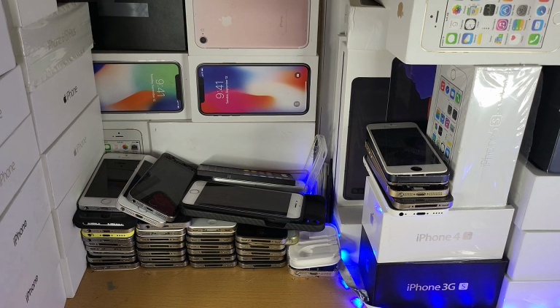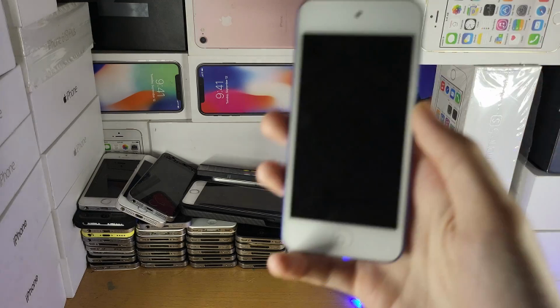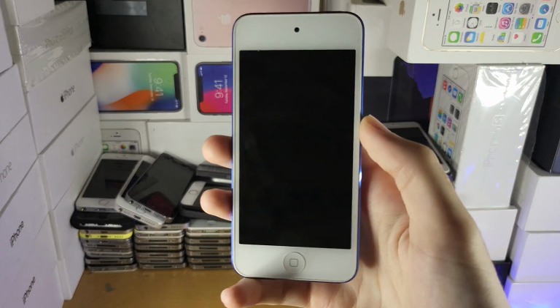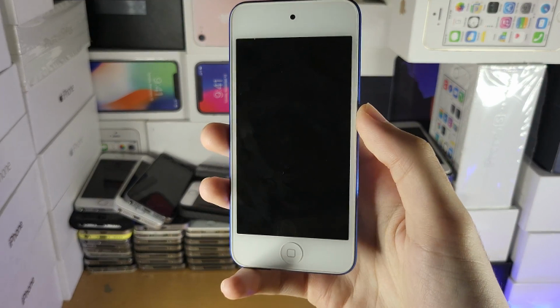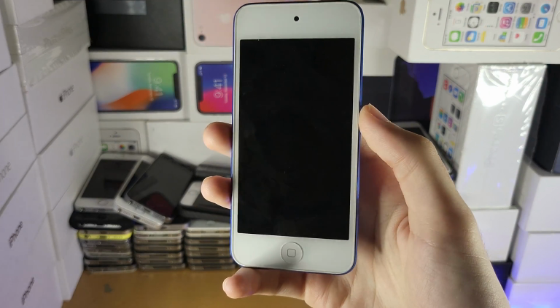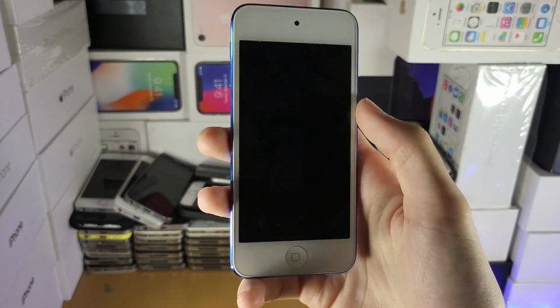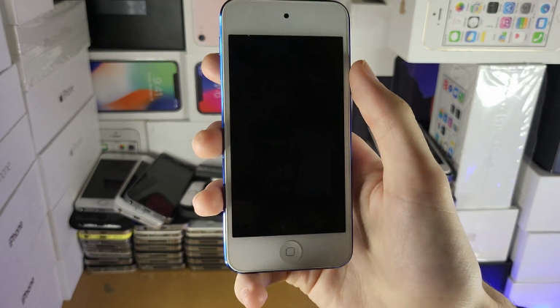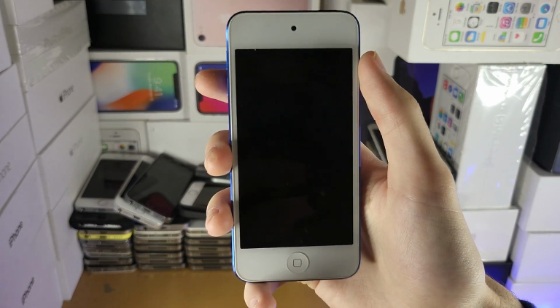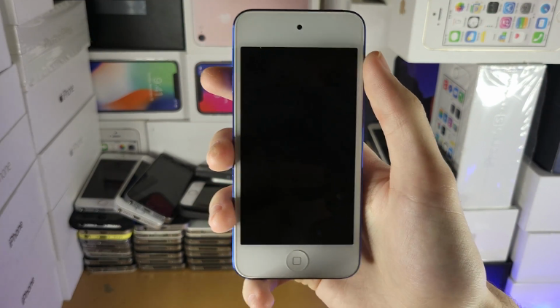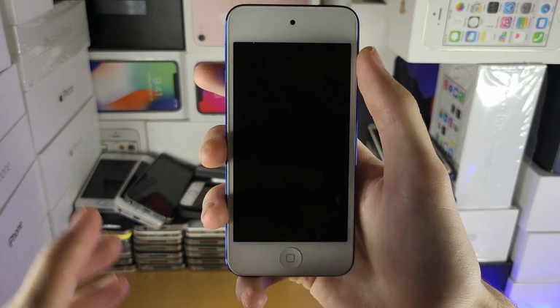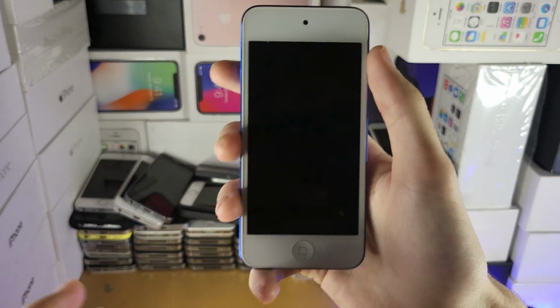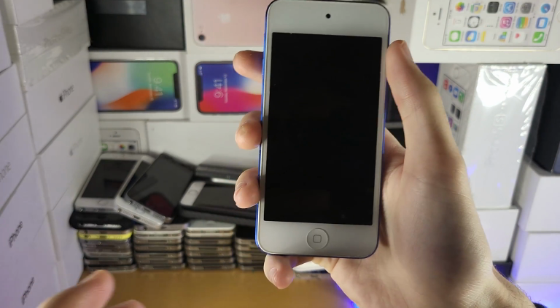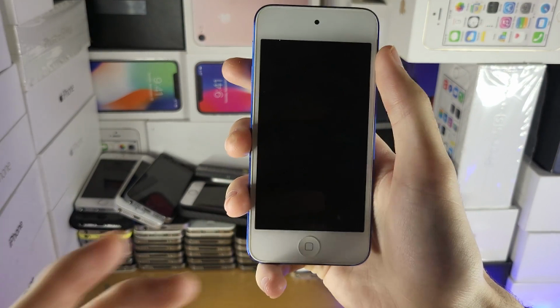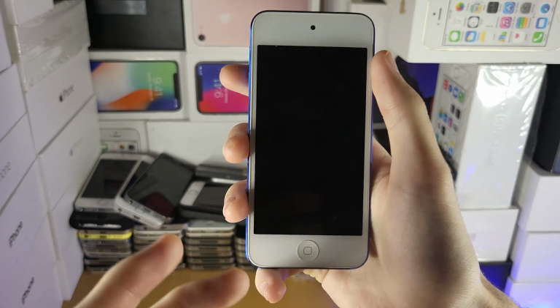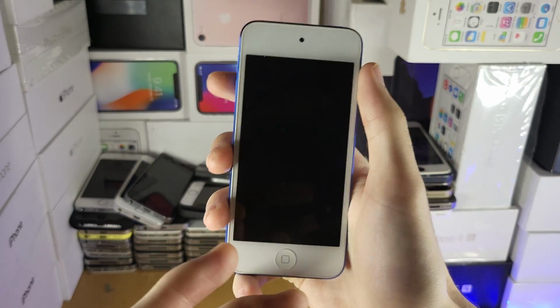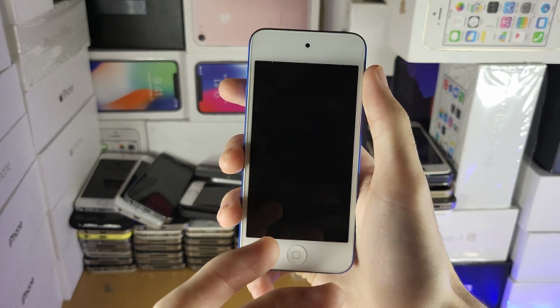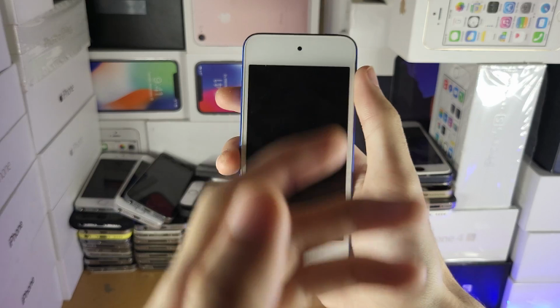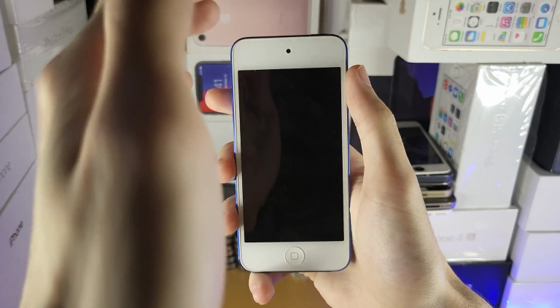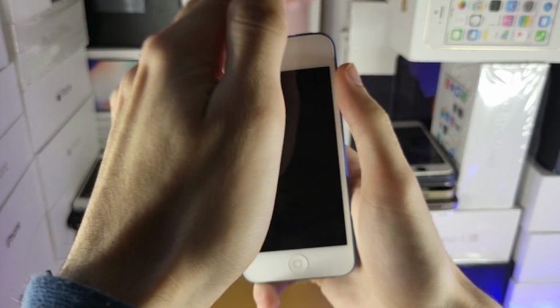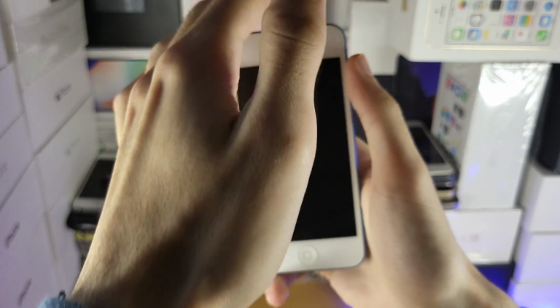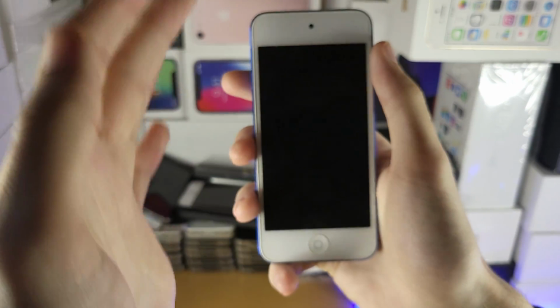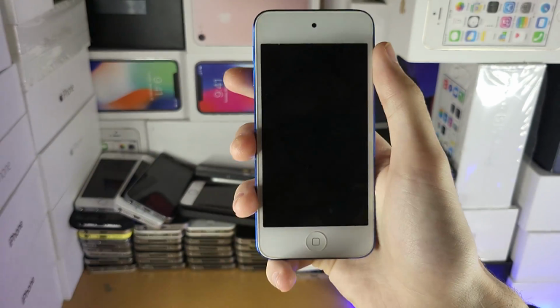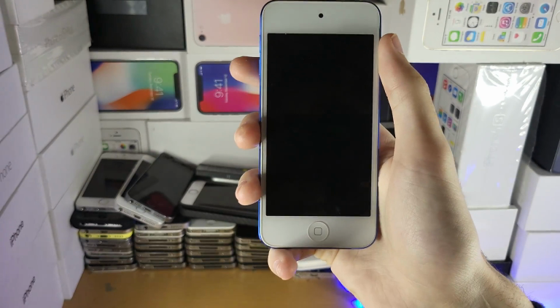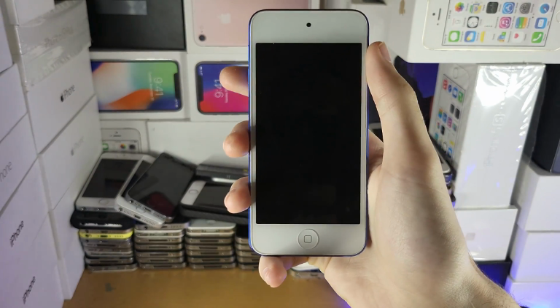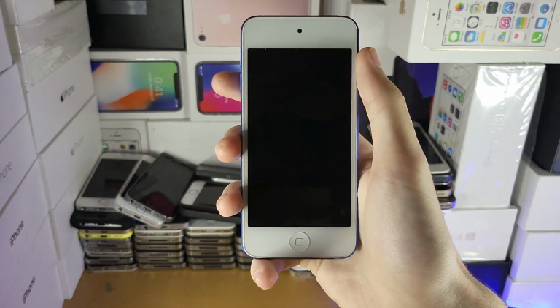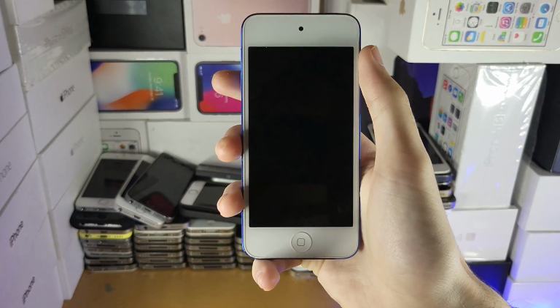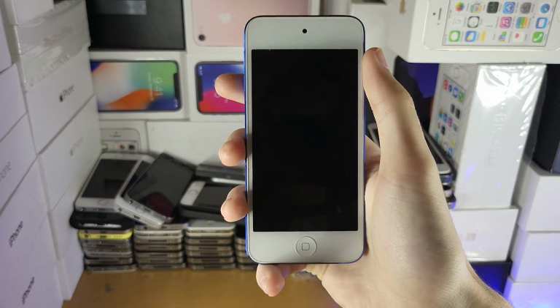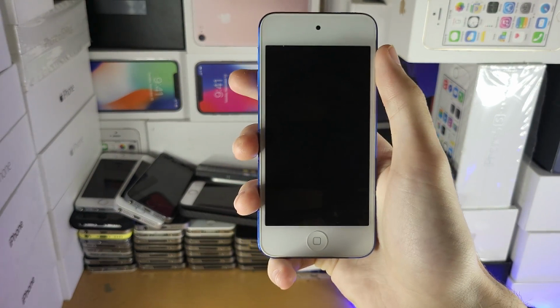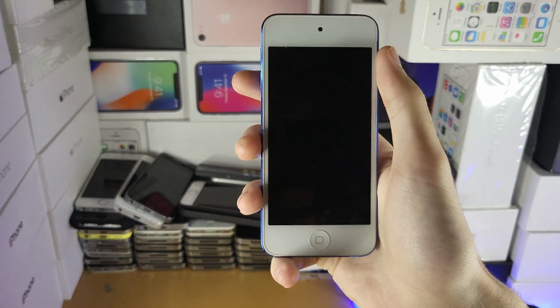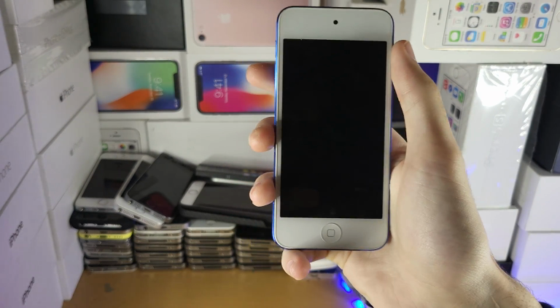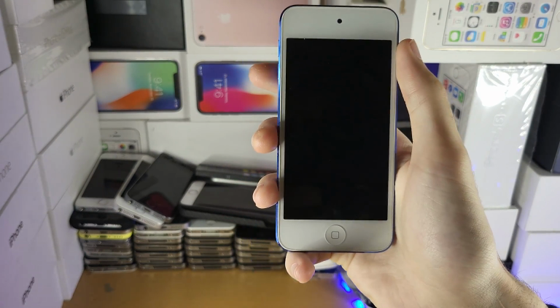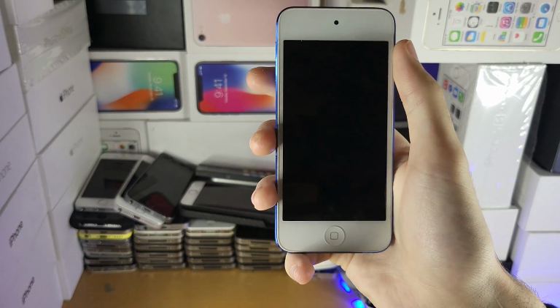Welcome everyone. You may be in a situation where on your iPod Touch you see a black screen — you hold down the power button and the iPod Touch is not turning on. So I'm going to go through a couple of fixes you can follow.